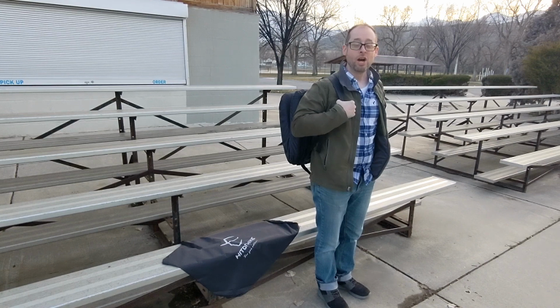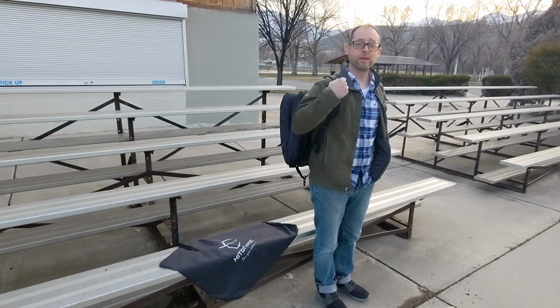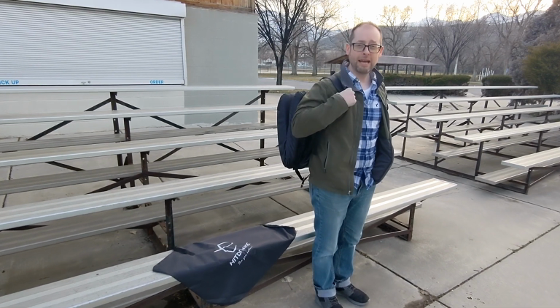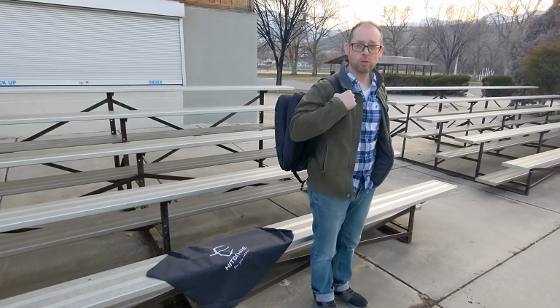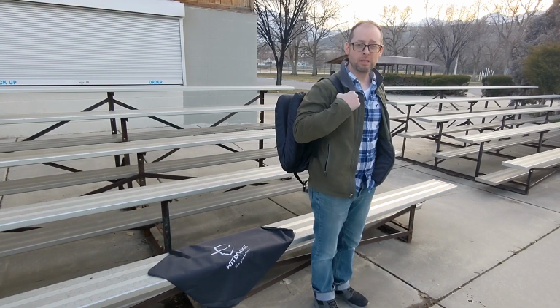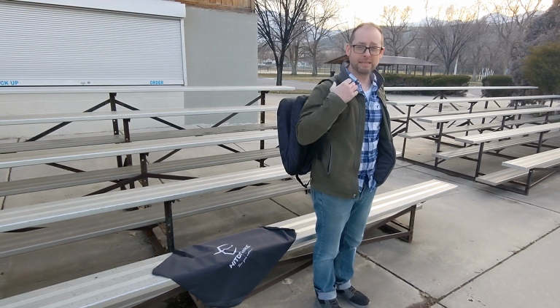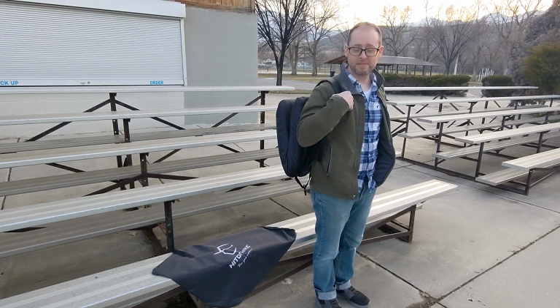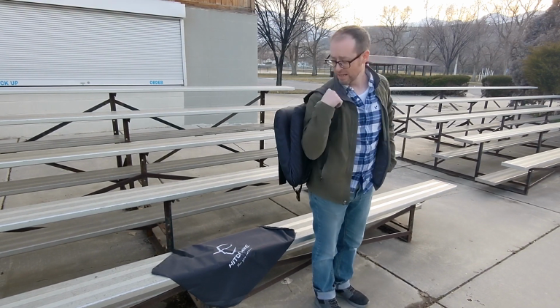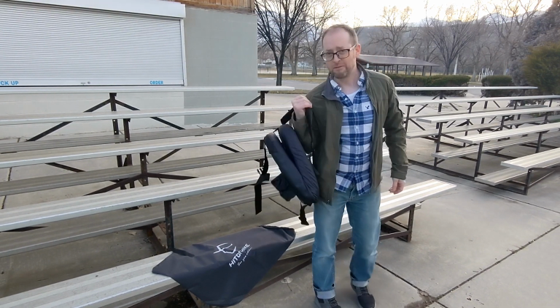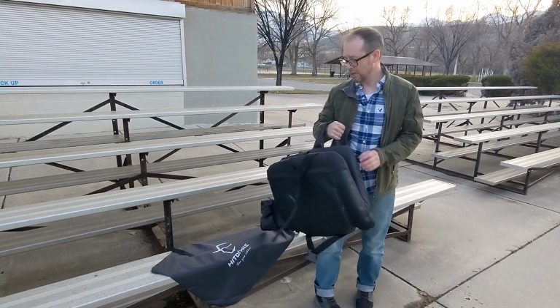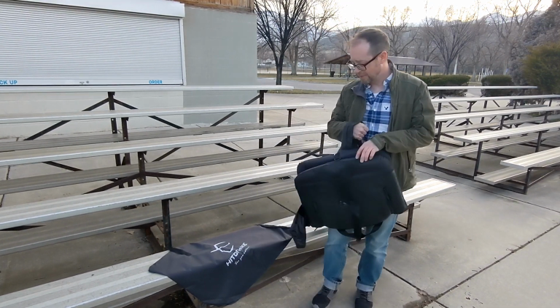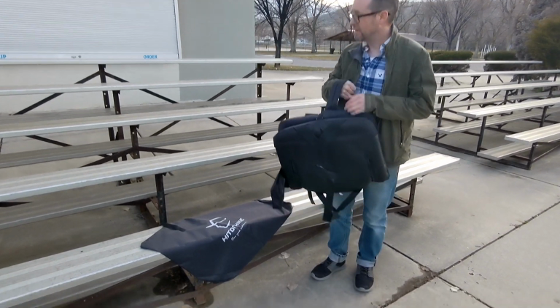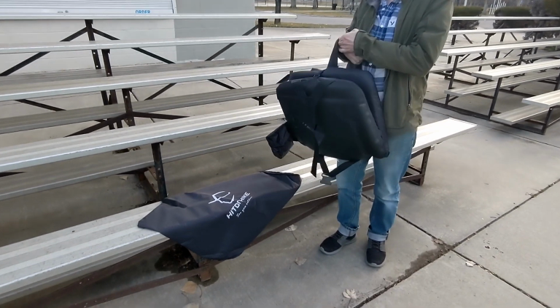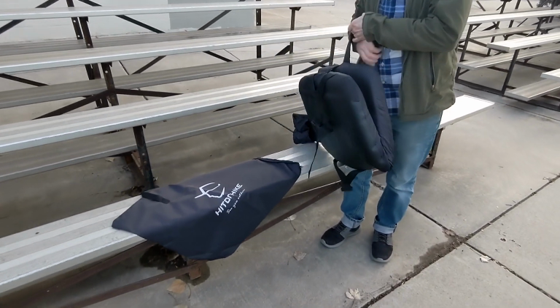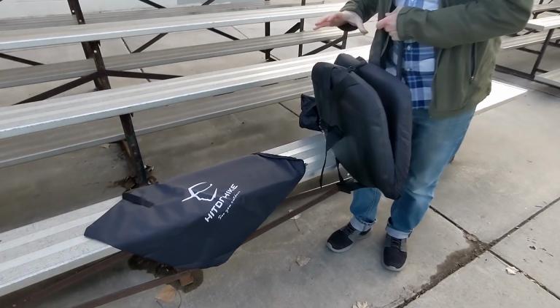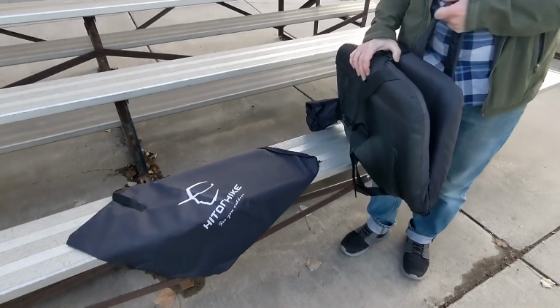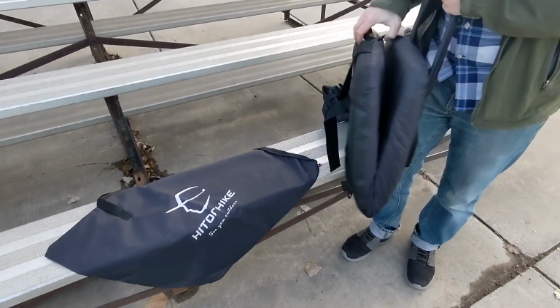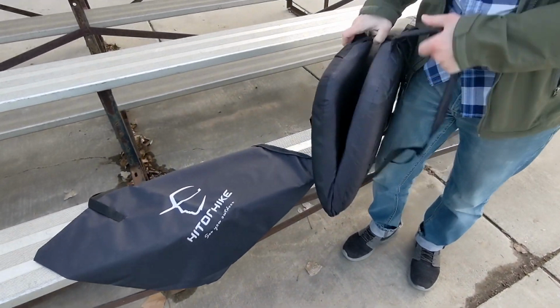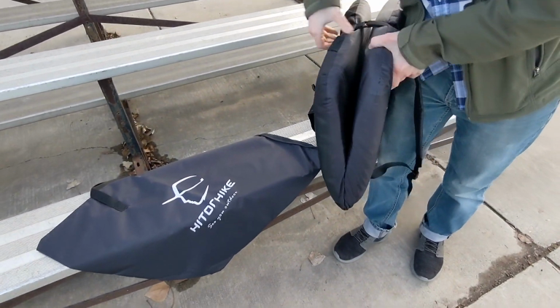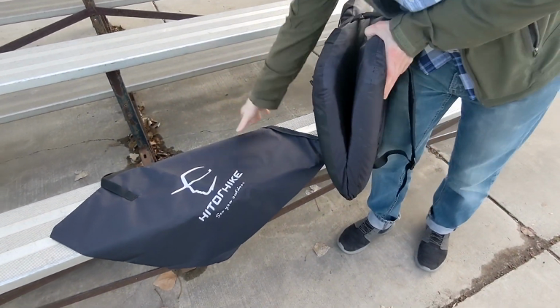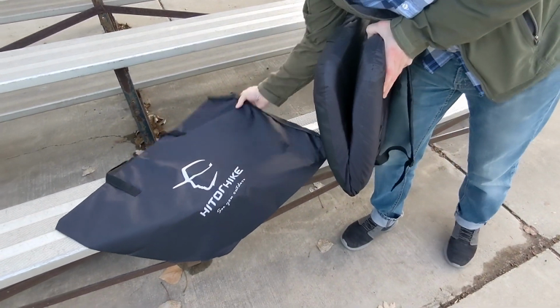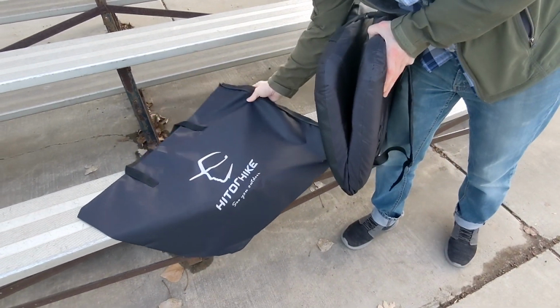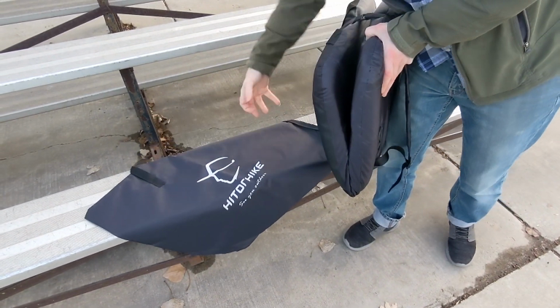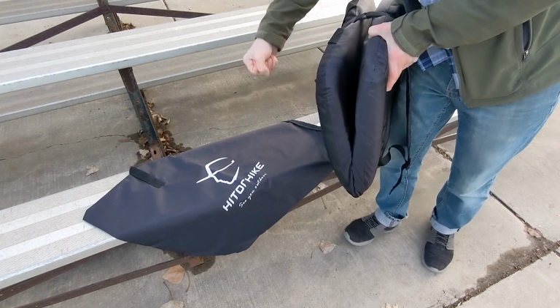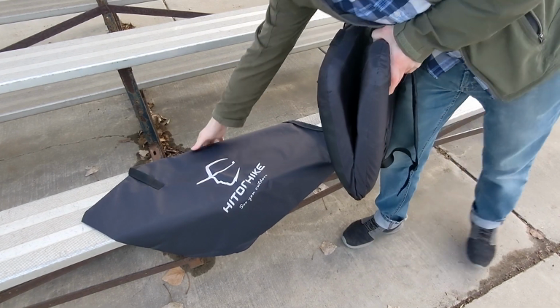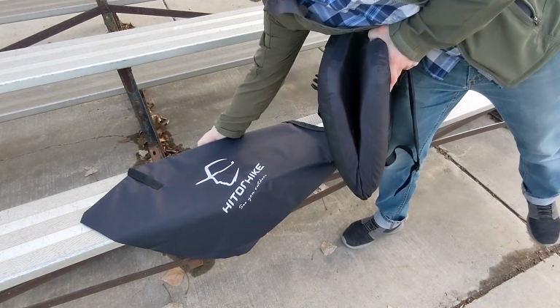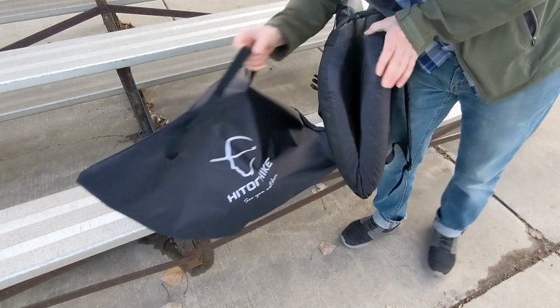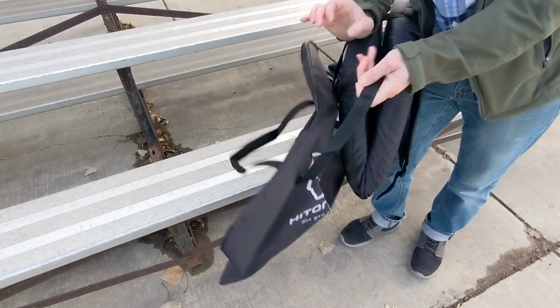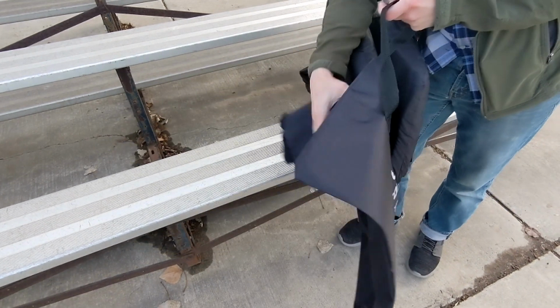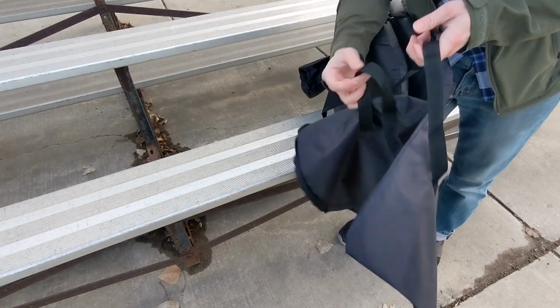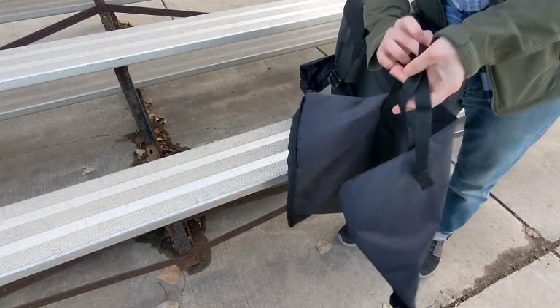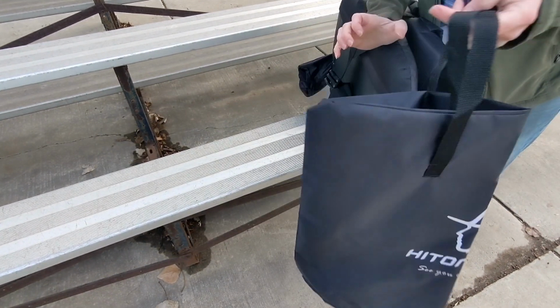Here I have a portable stadium seating from Hit or Hike. It does come with its own little bag that holds off to the side, that you can put it in for either storage or transportation.